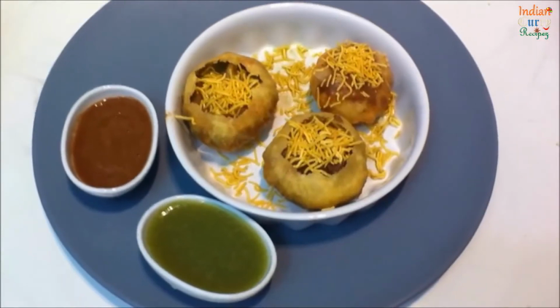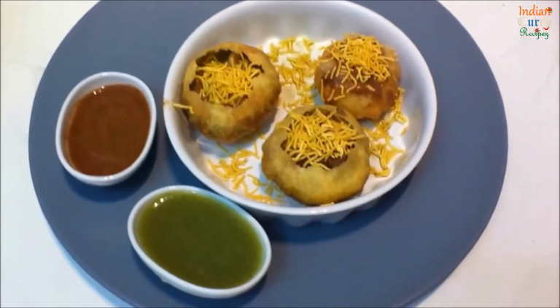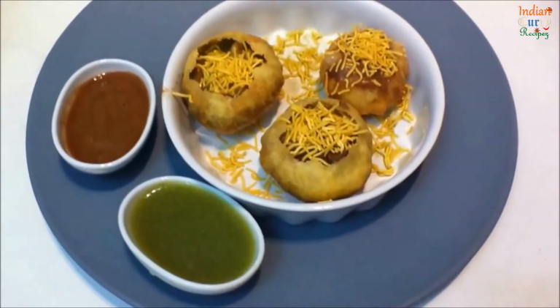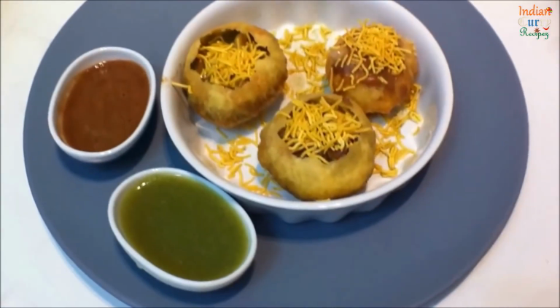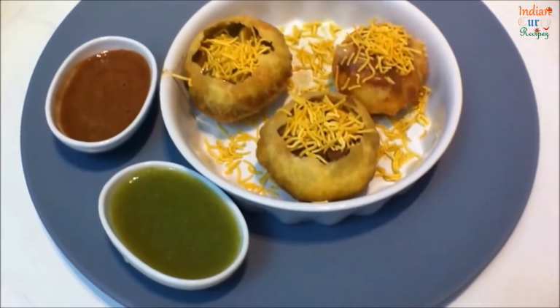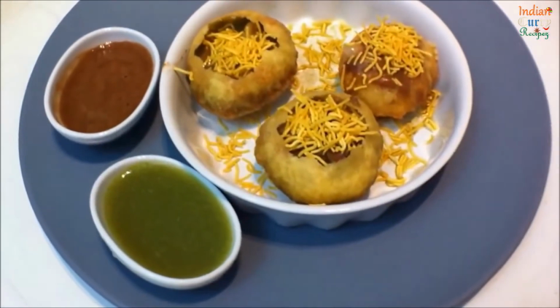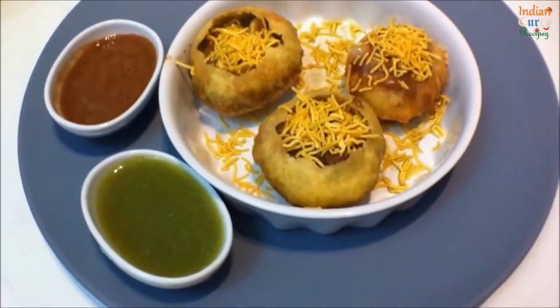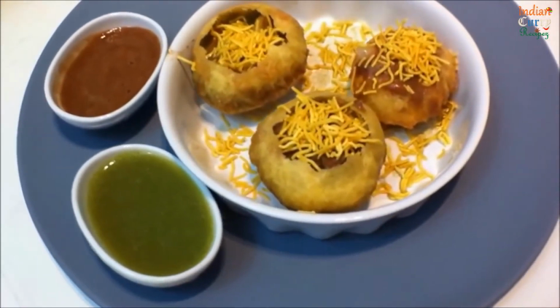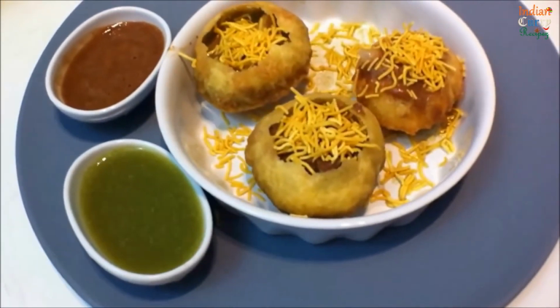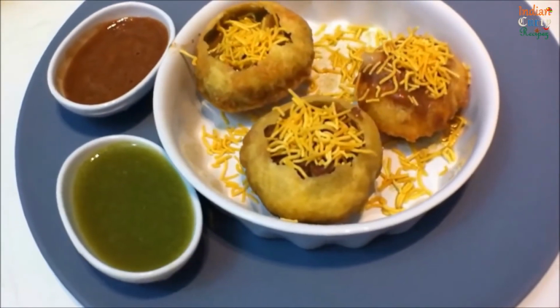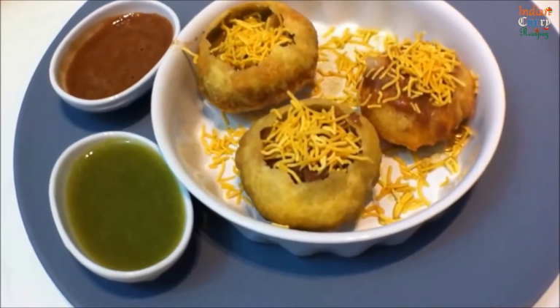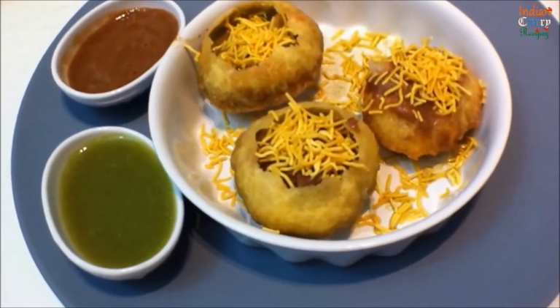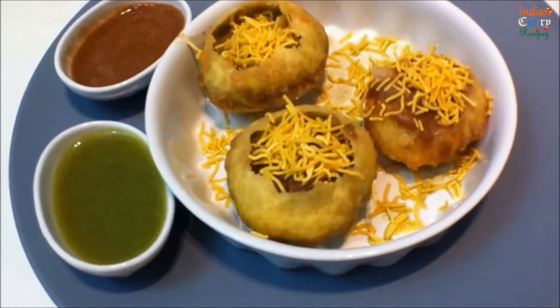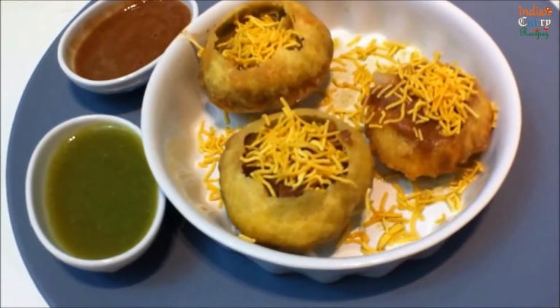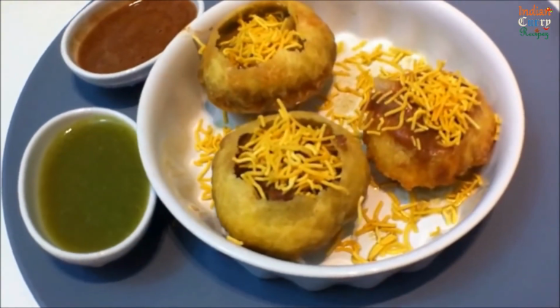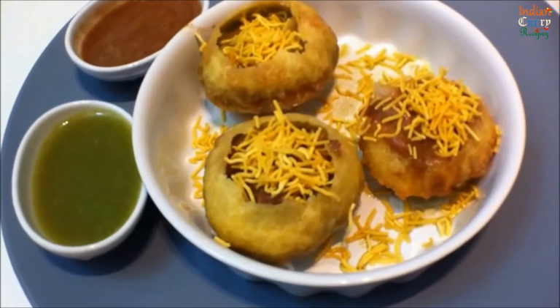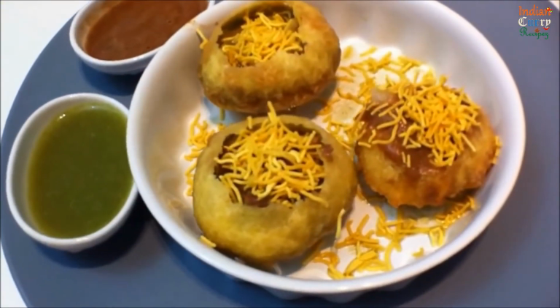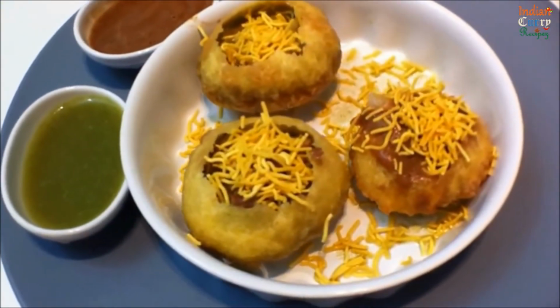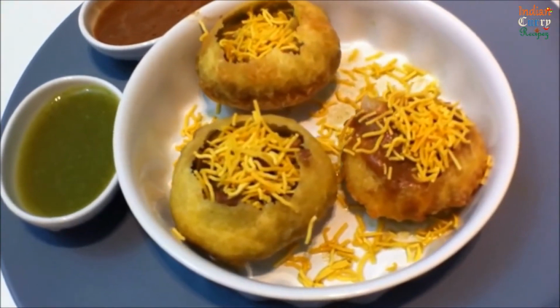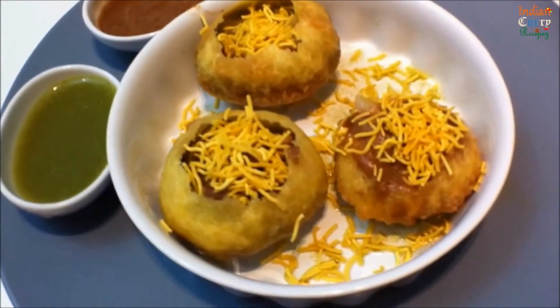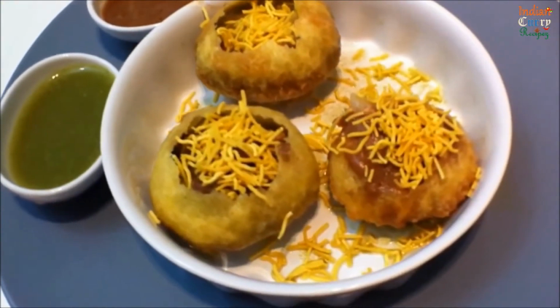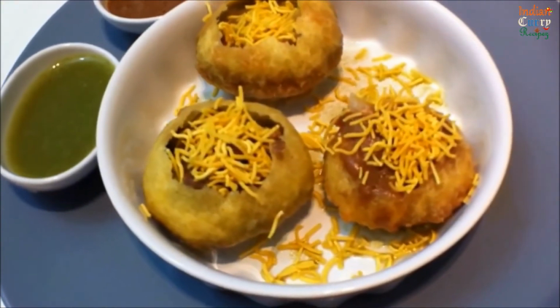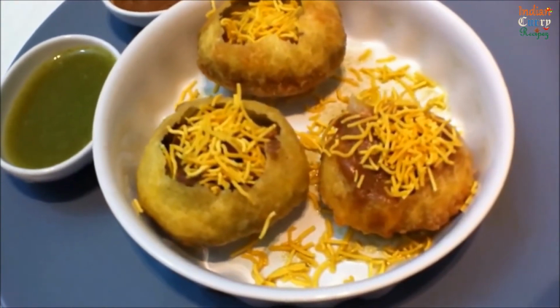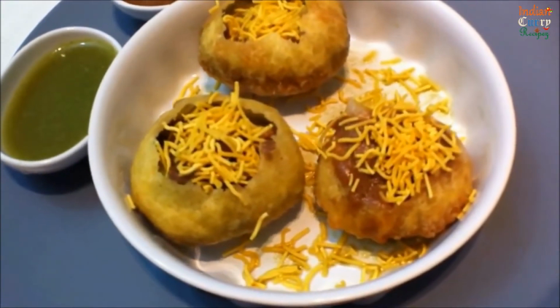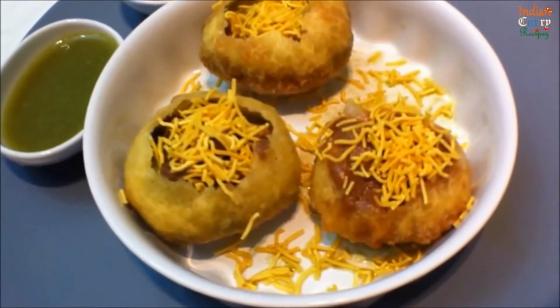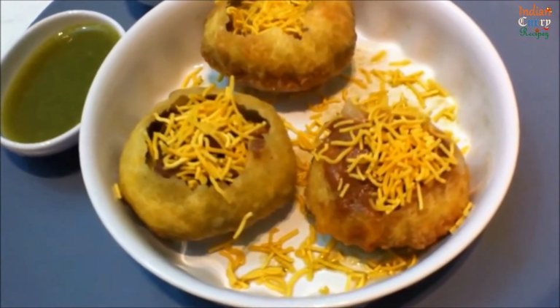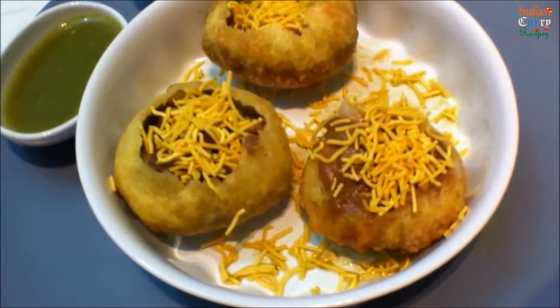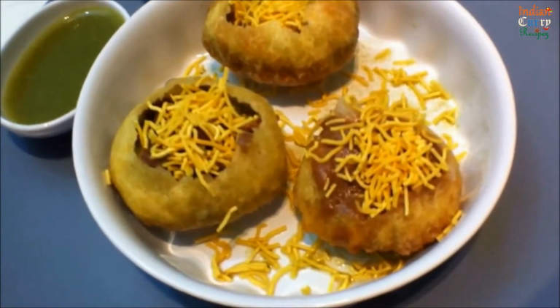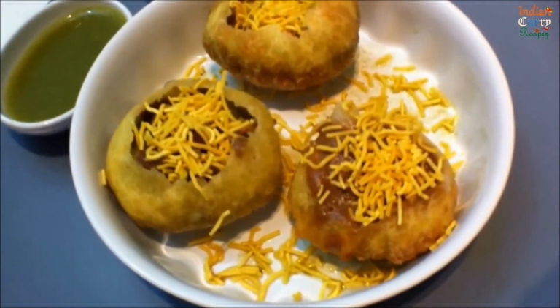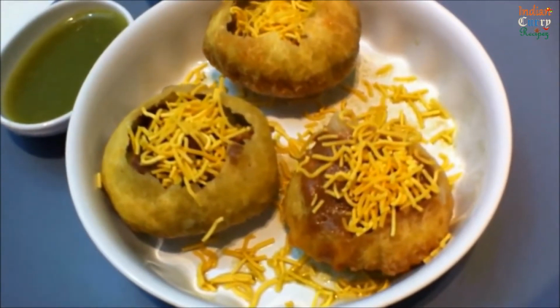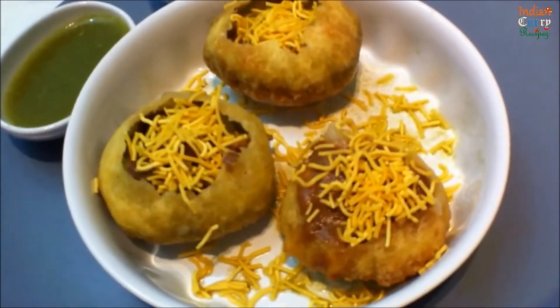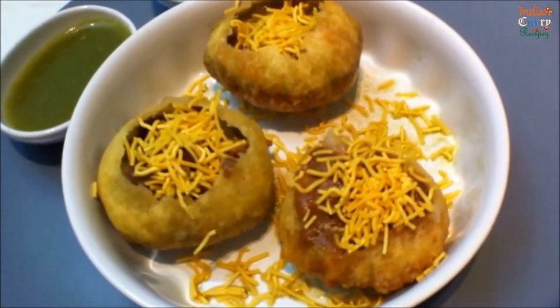Pani Puri — a tasty Indian street food snack made with fried flour and semolina puffs, filled with delicious filling, sauces, and spicy water.